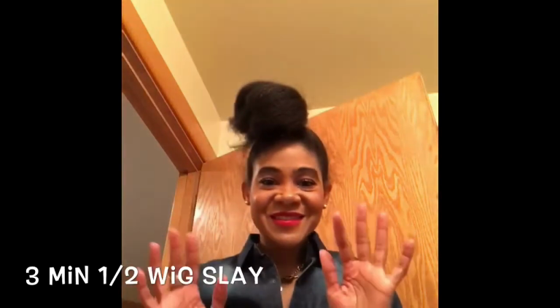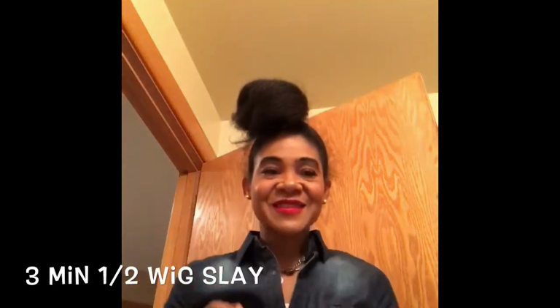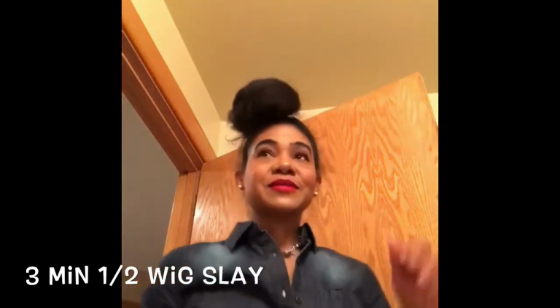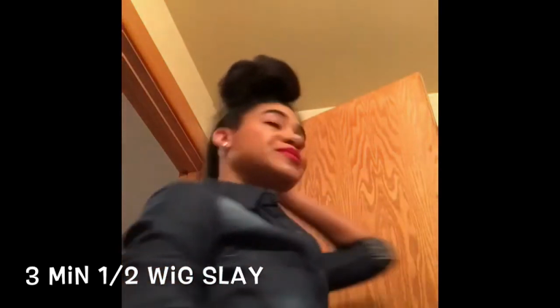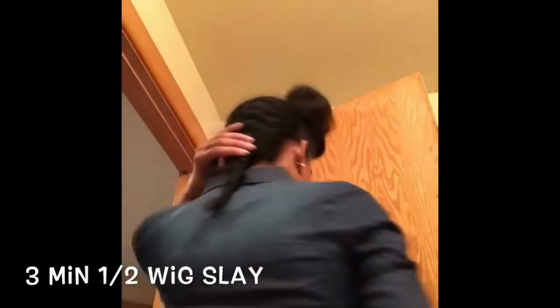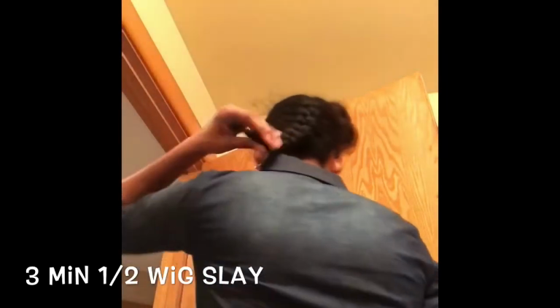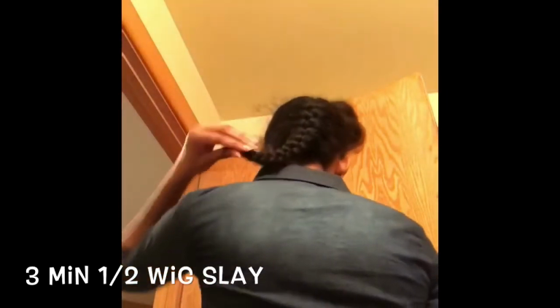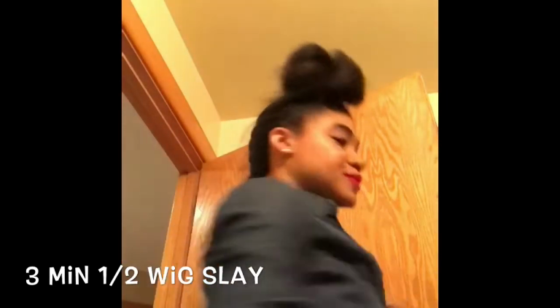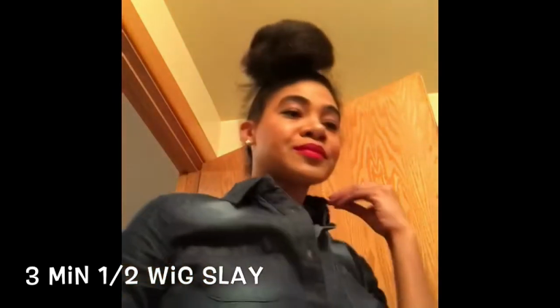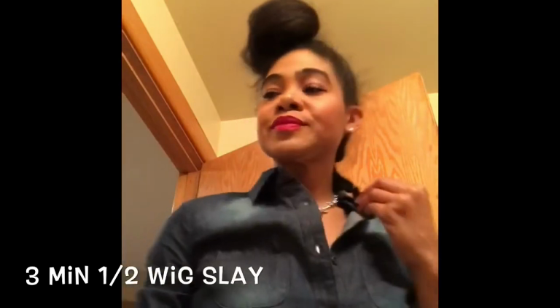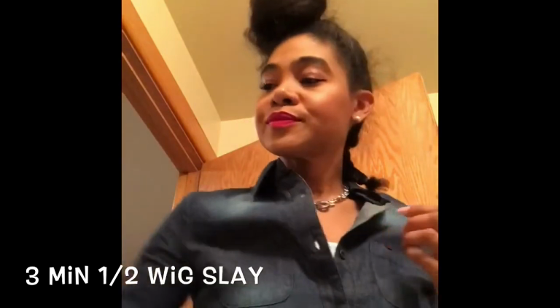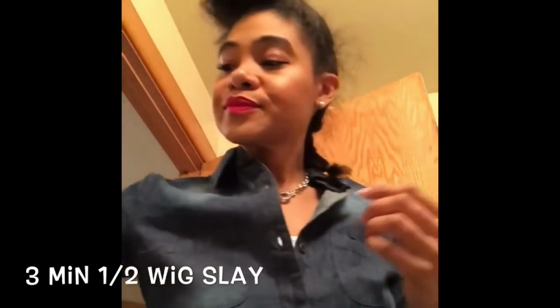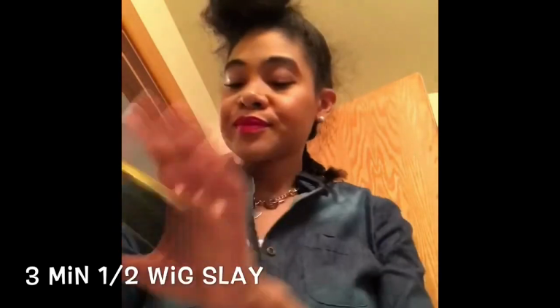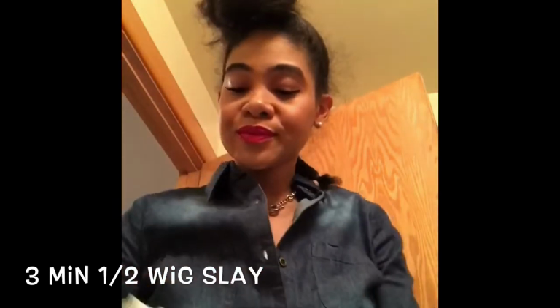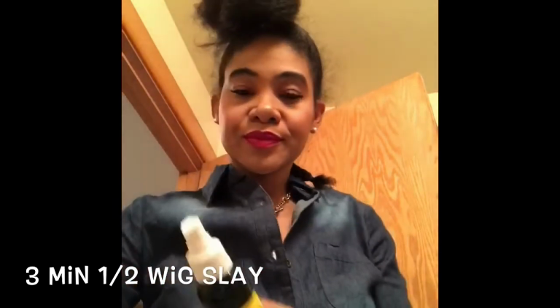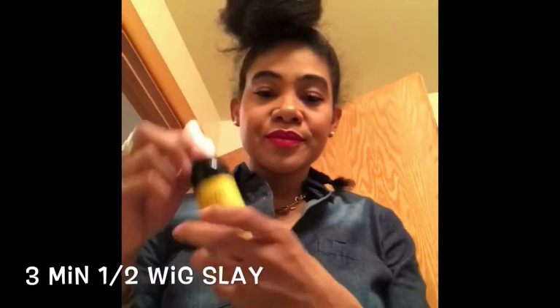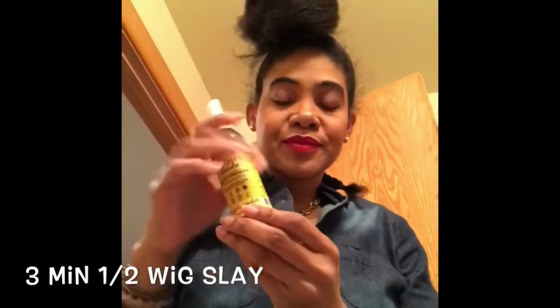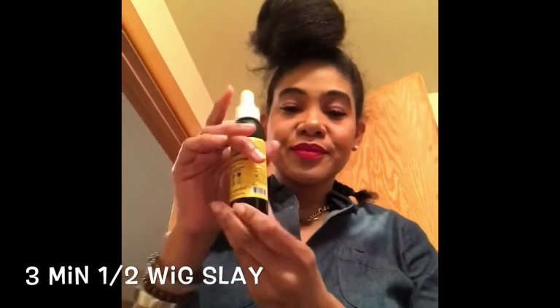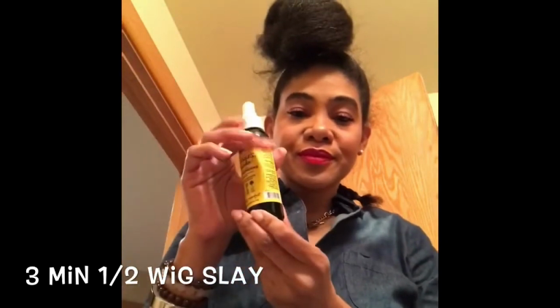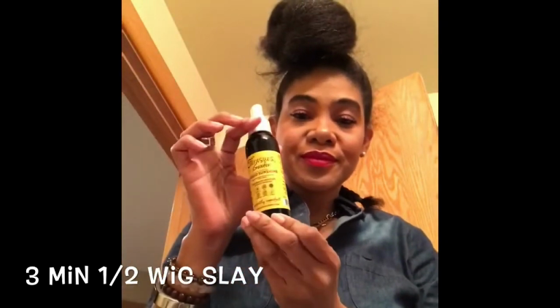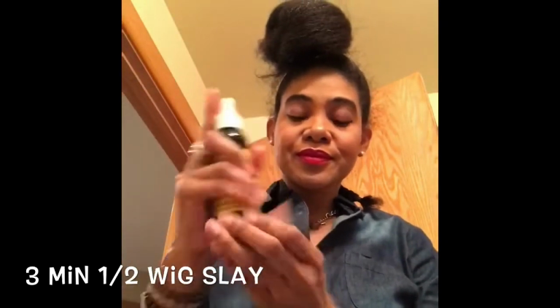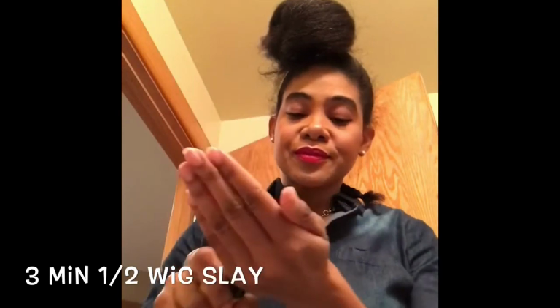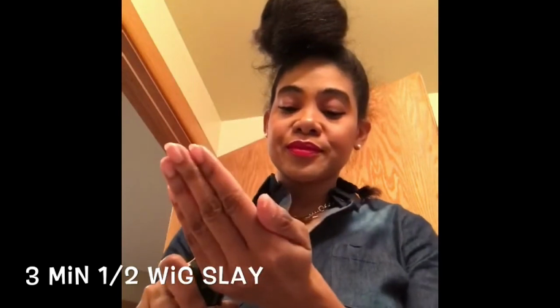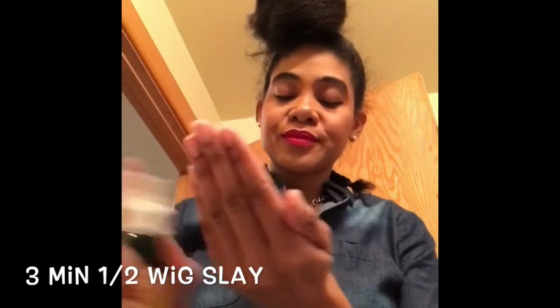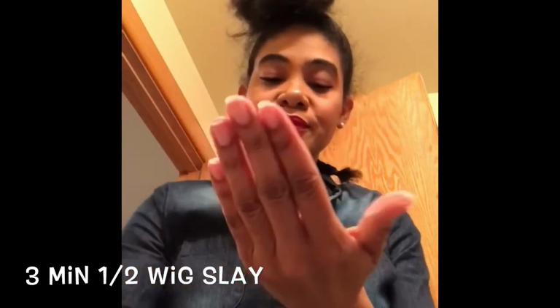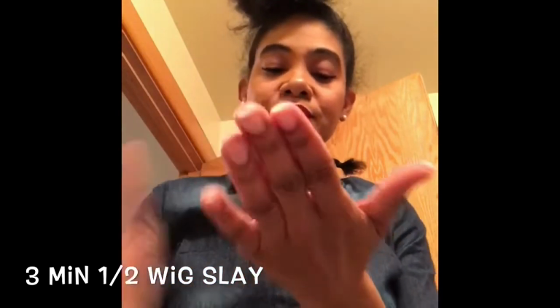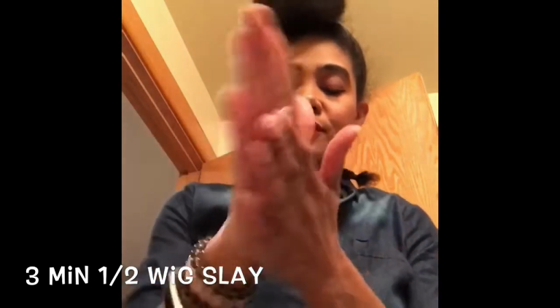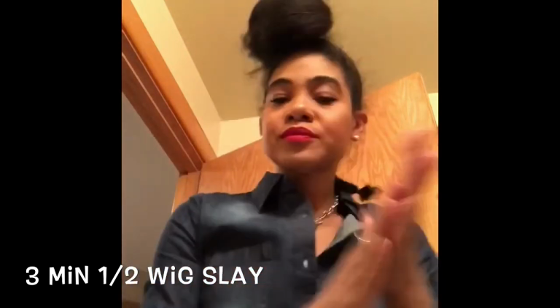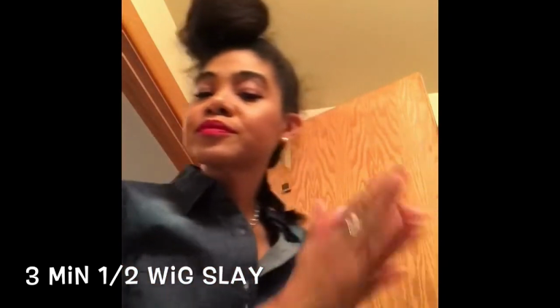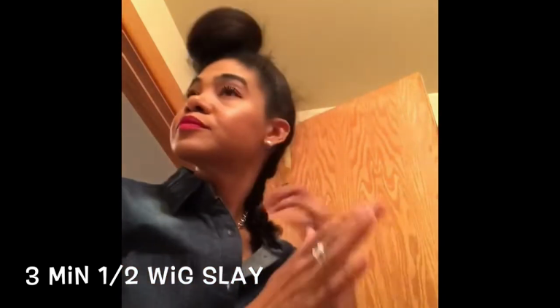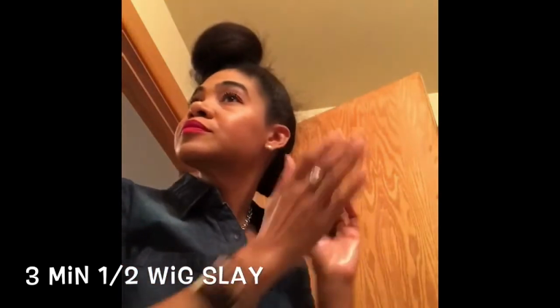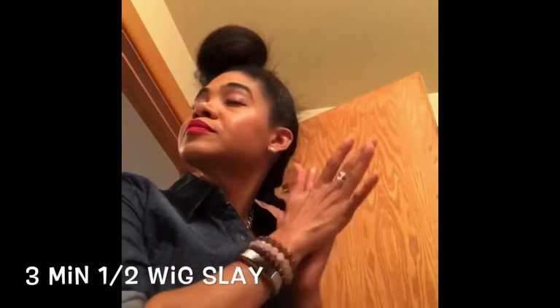Hey, it's Fairsue, welcome back to my channel. Today we're going to be doing the three-minute half wig slay. I blow dried my hair on low heat using Liquid Sunshine as a heat protectant.